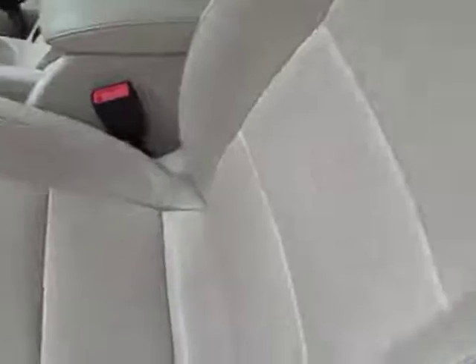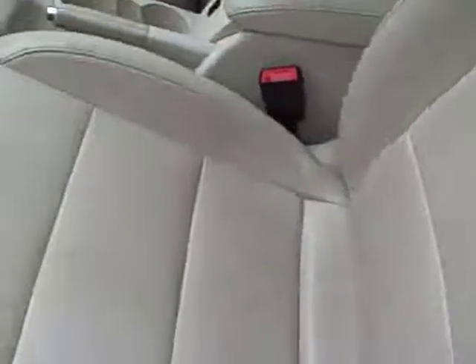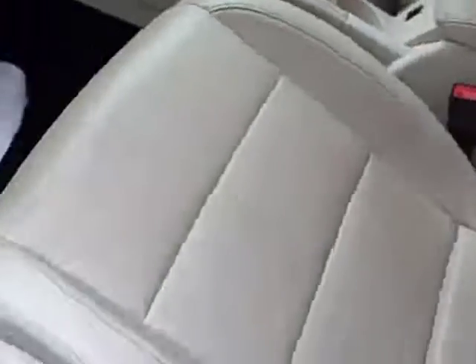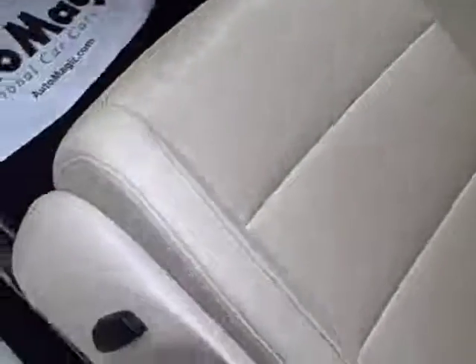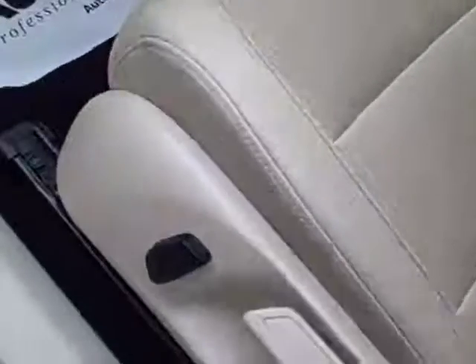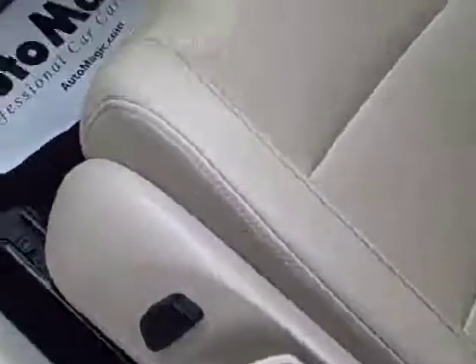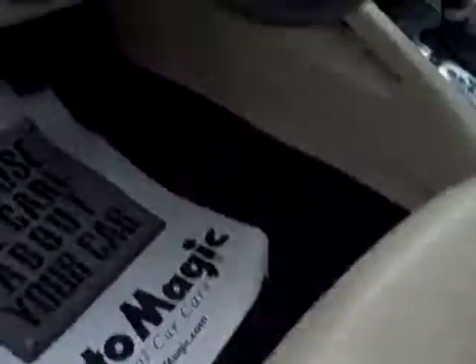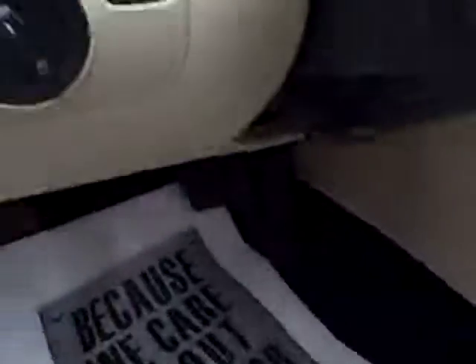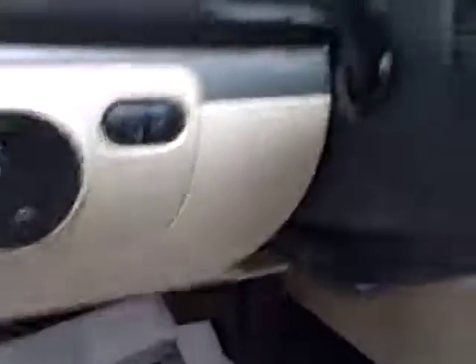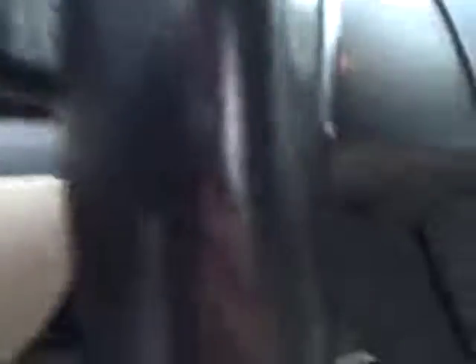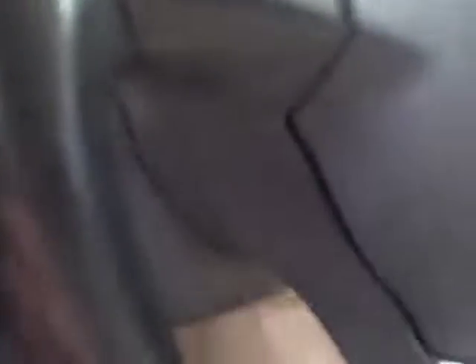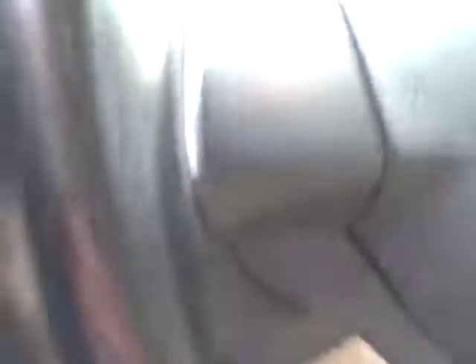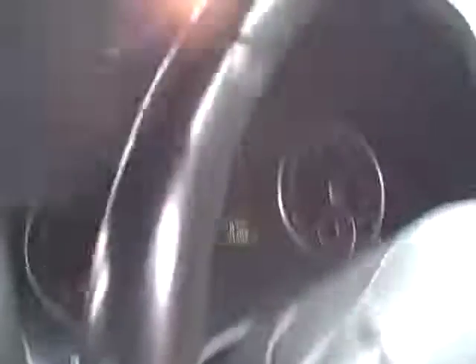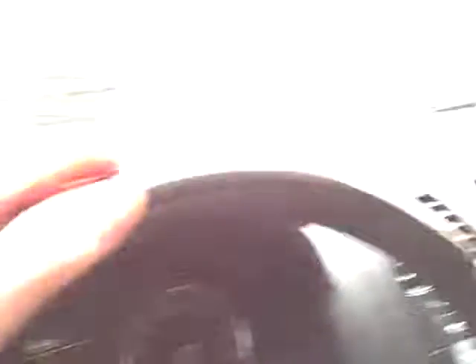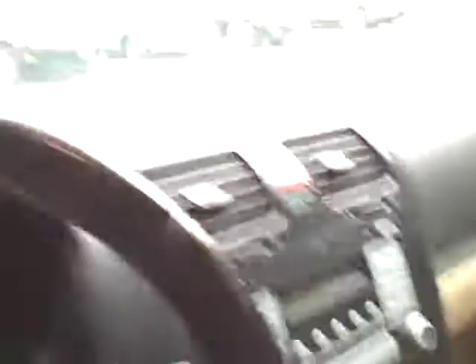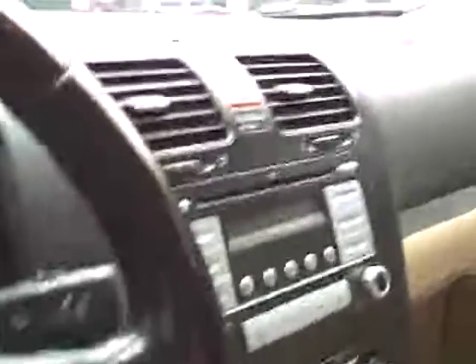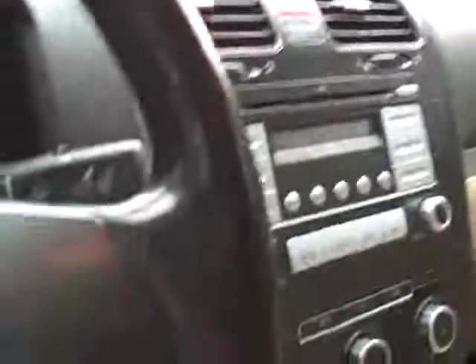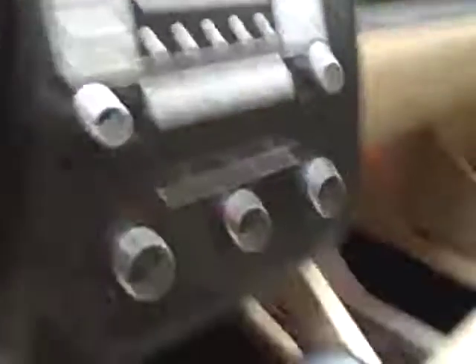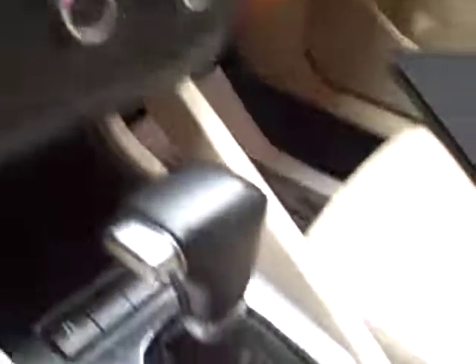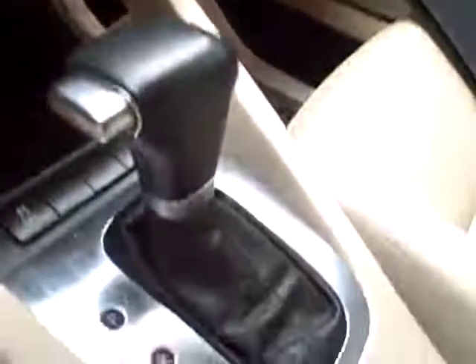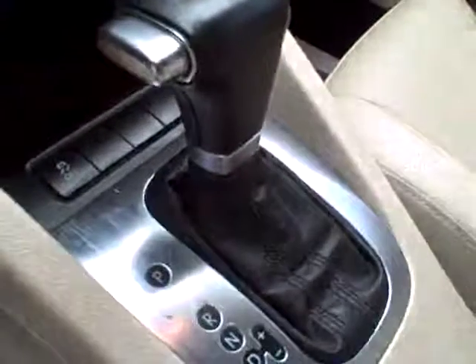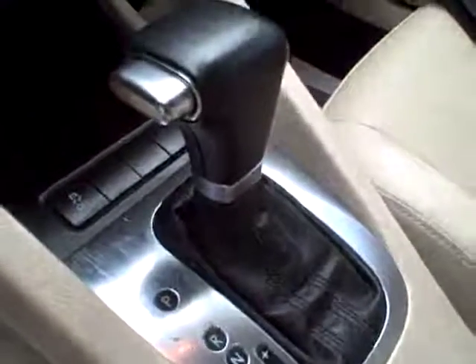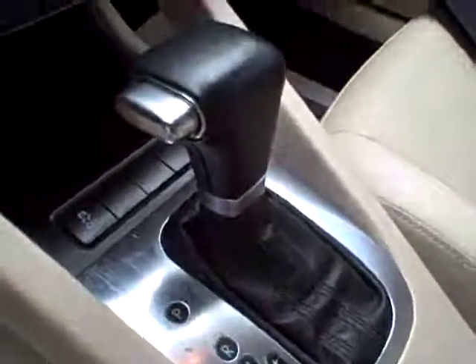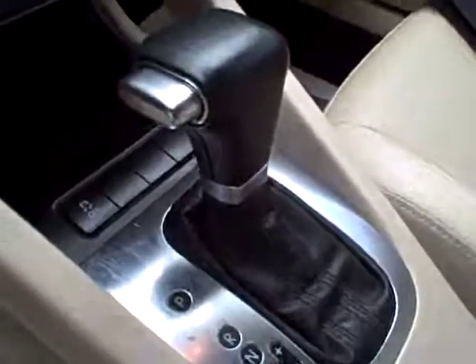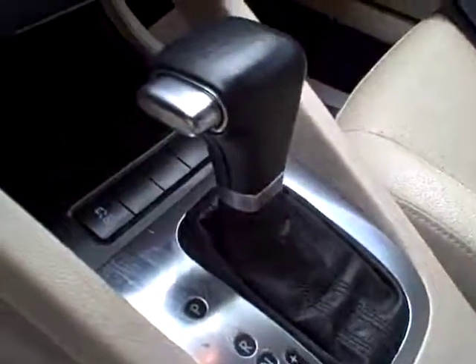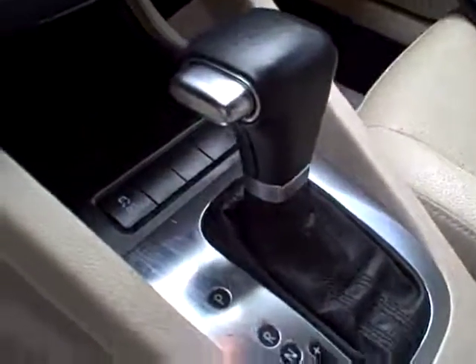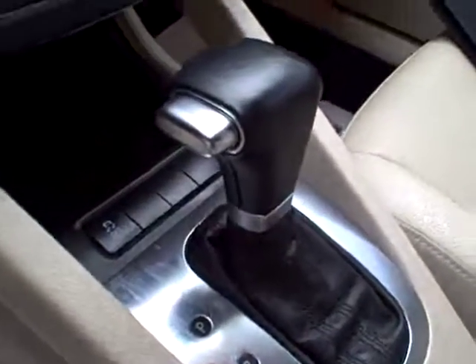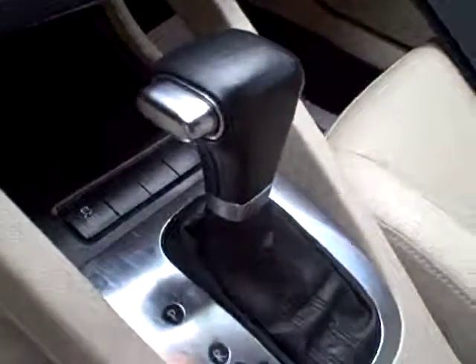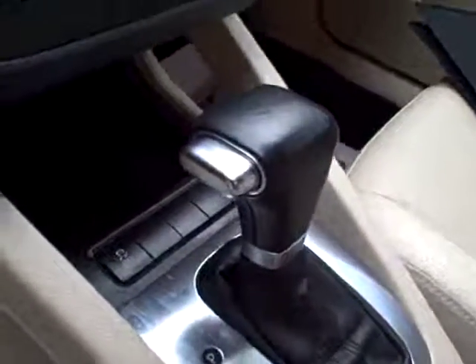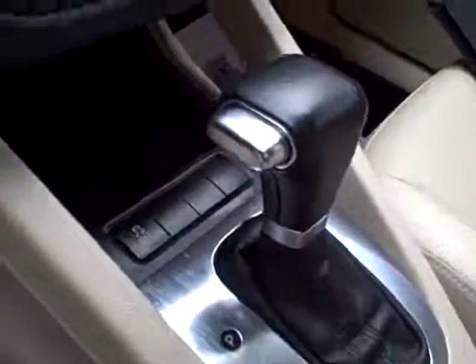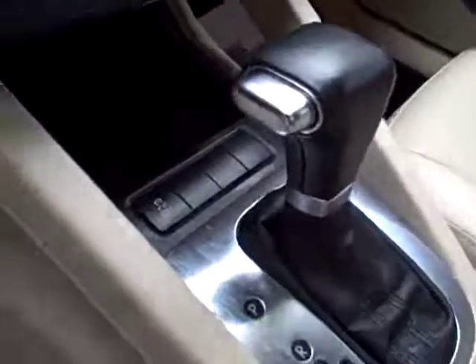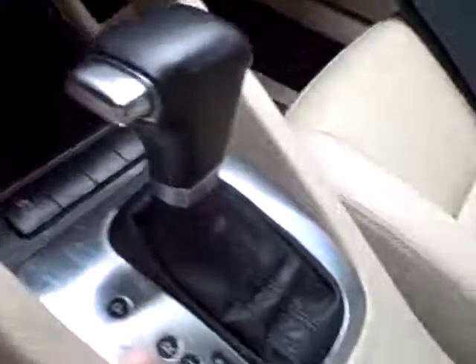Nice heavily bolstered seating with power recline, daytime running lights, and a nice leather-wrapped steering wheel. This is a Tiptronic Automatic Transmission — move the shifter over and you can shift it manually if you so desire.